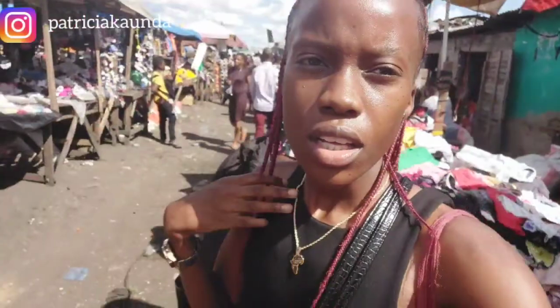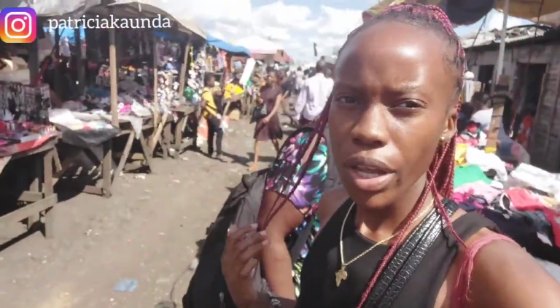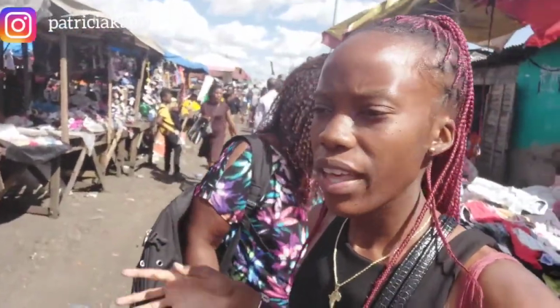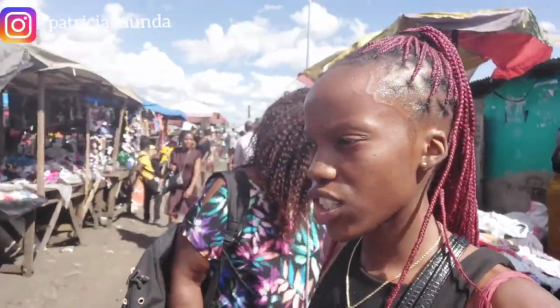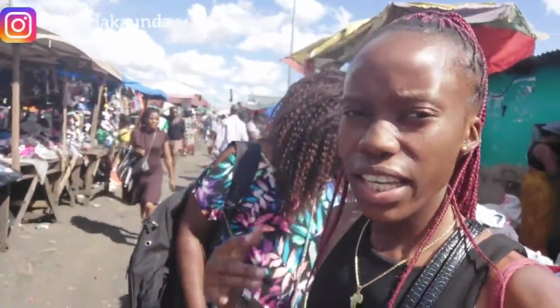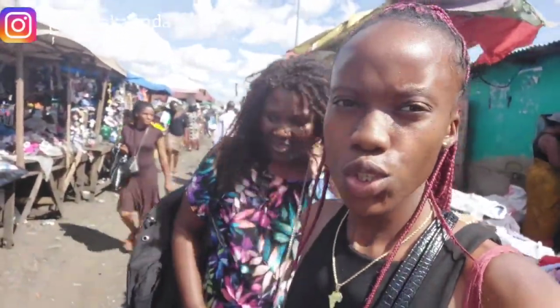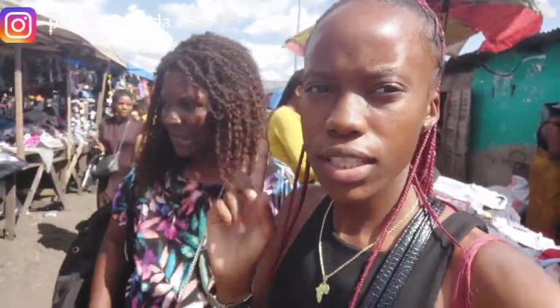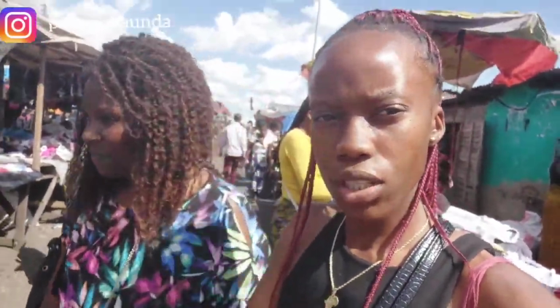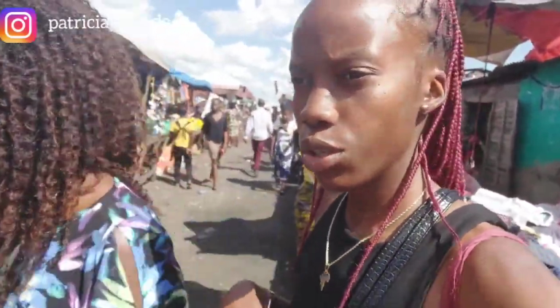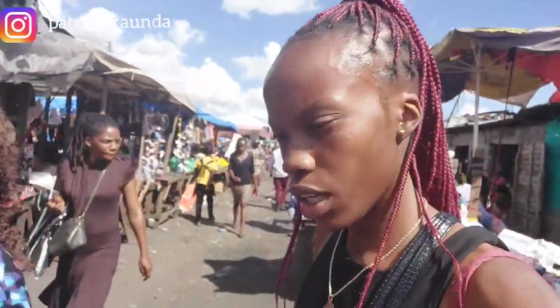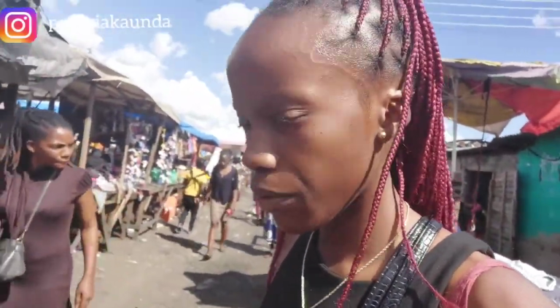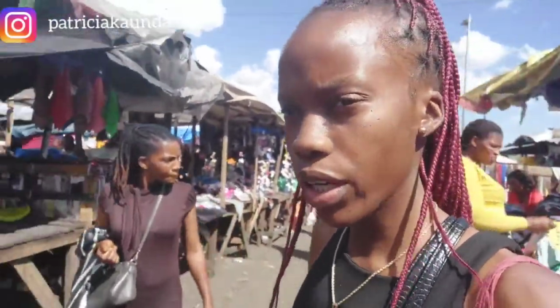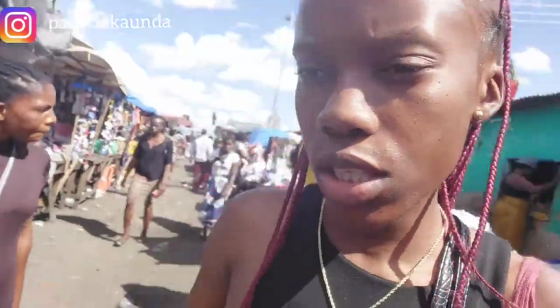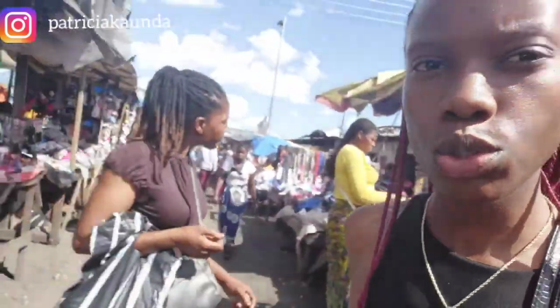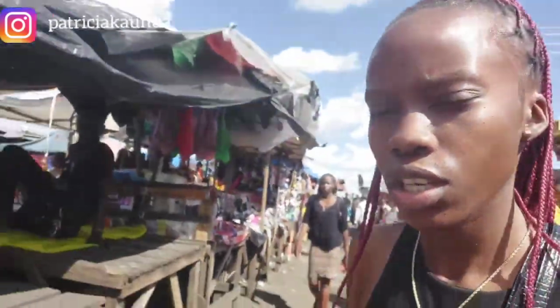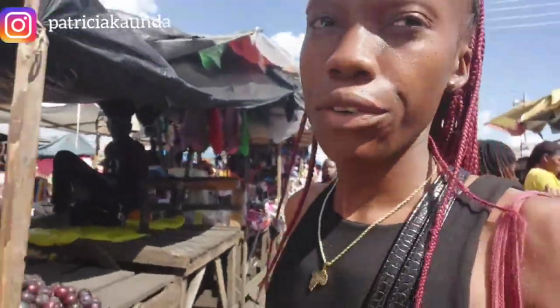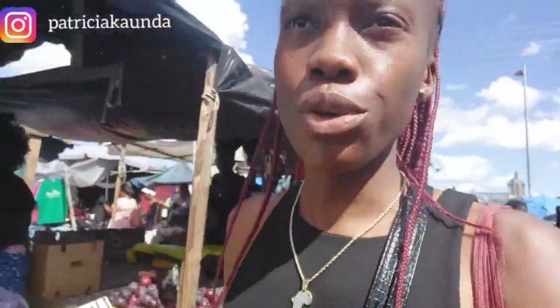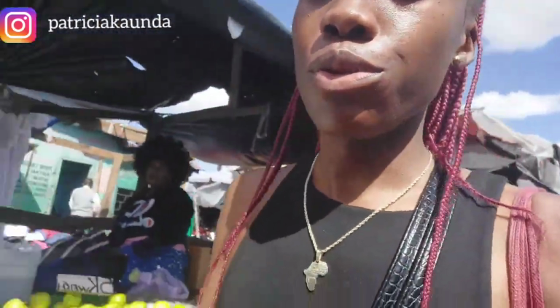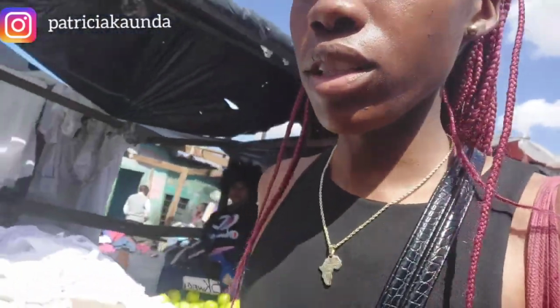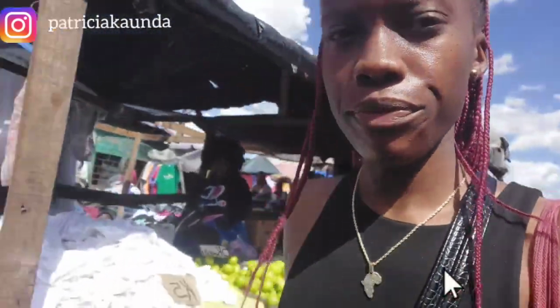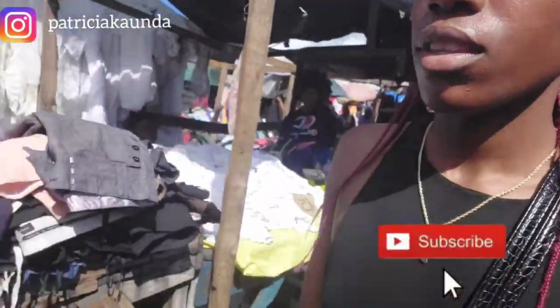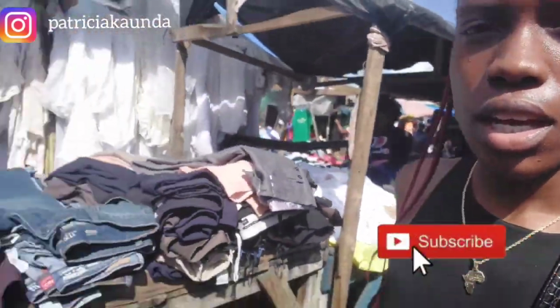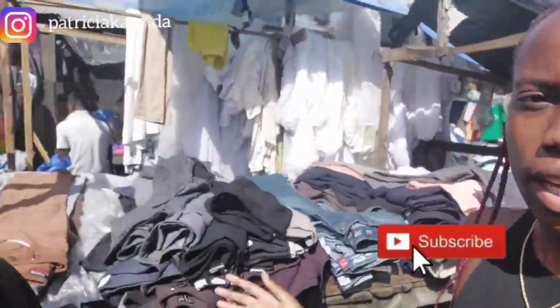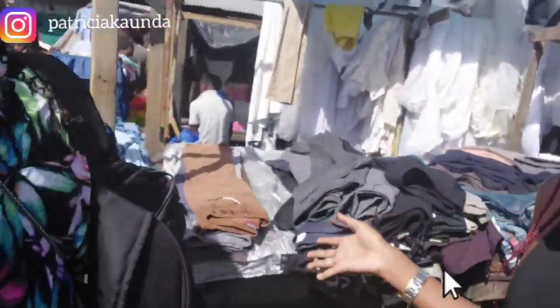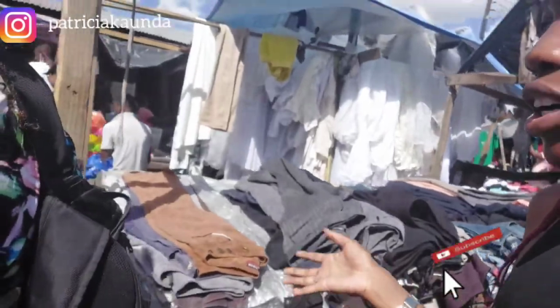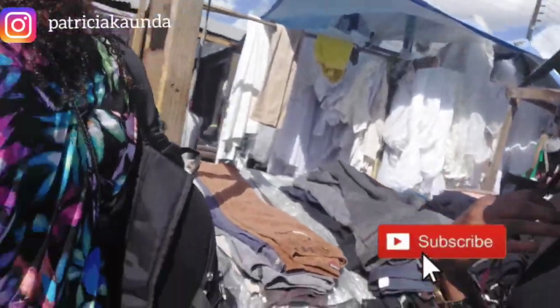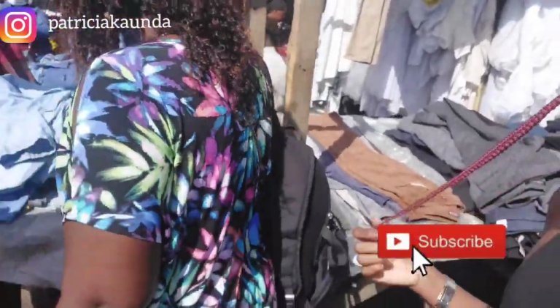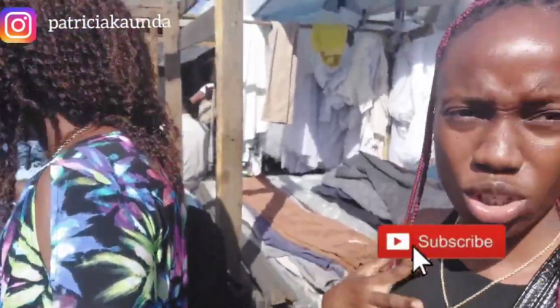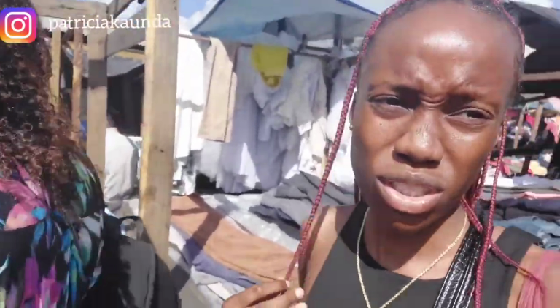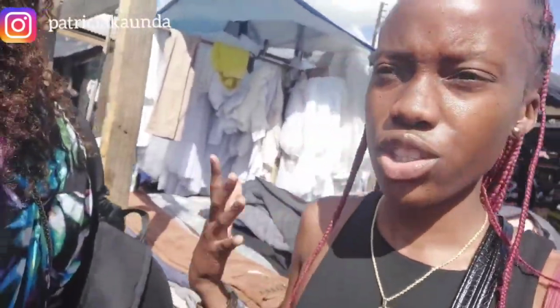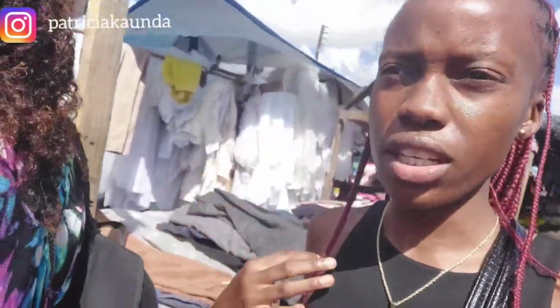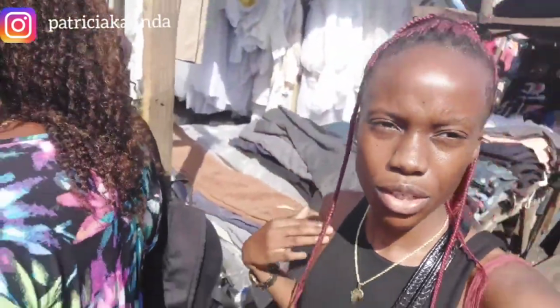So we are now in the other section that takes you towards Soweto. You can keep following this route to get to Soweto. Again here there are various clothes for sale that you can get at affordable prices.